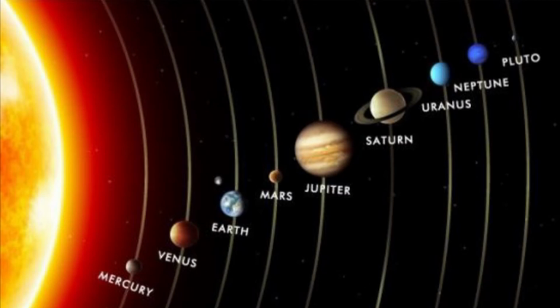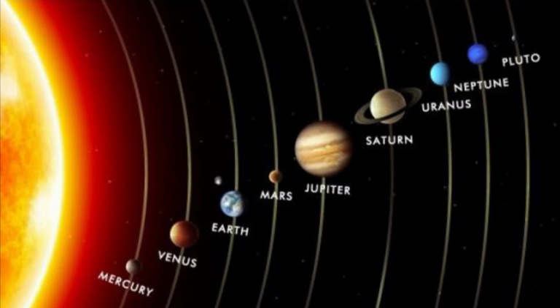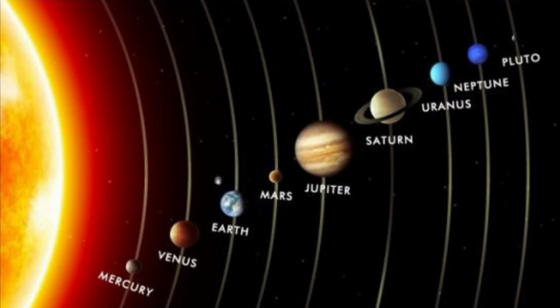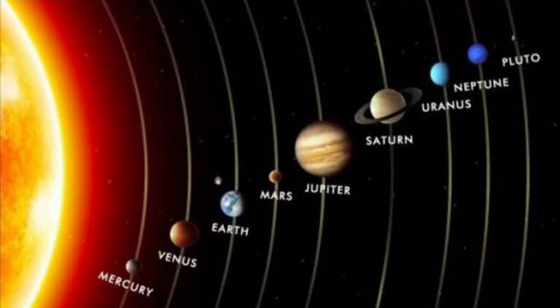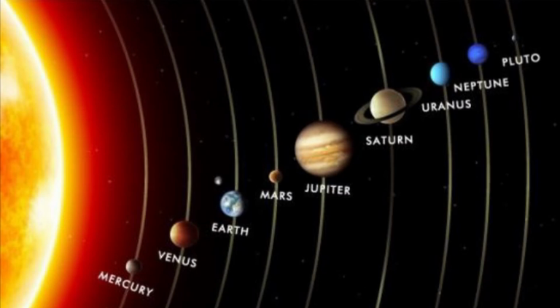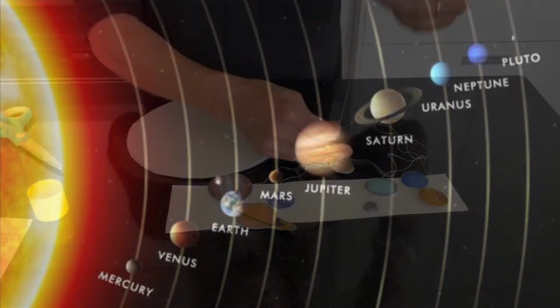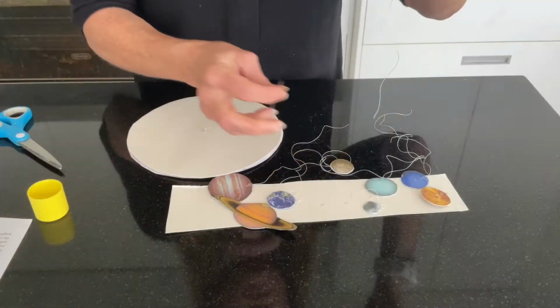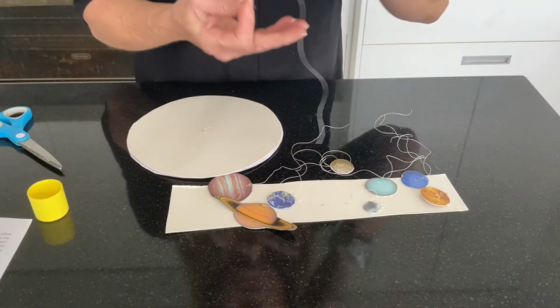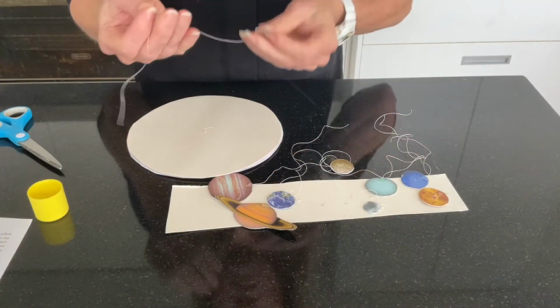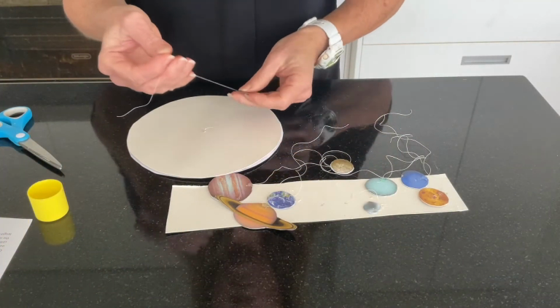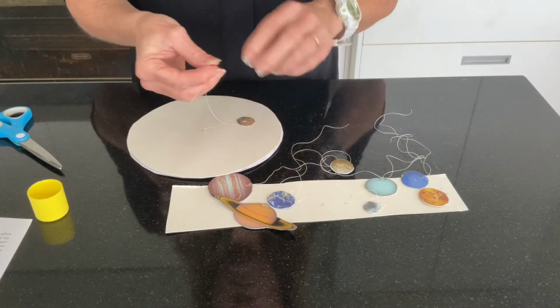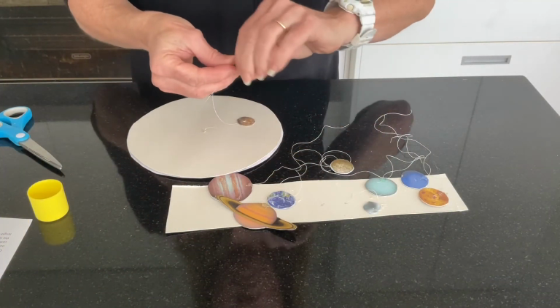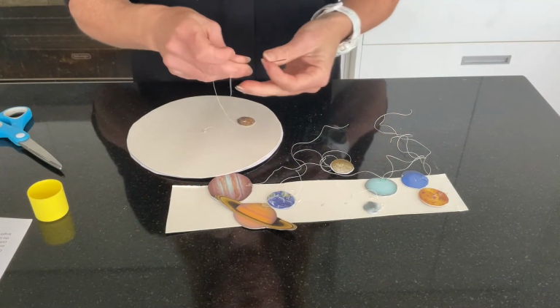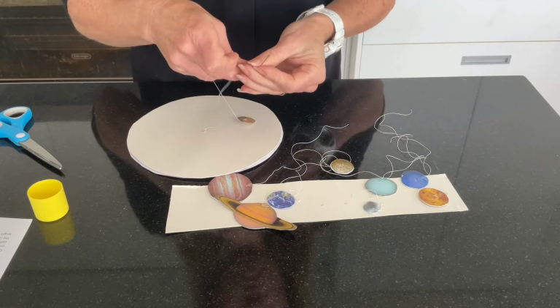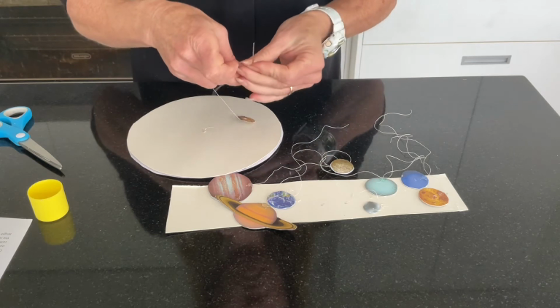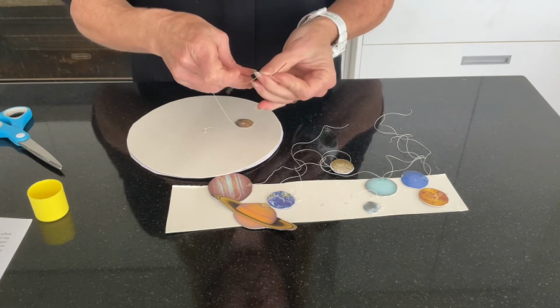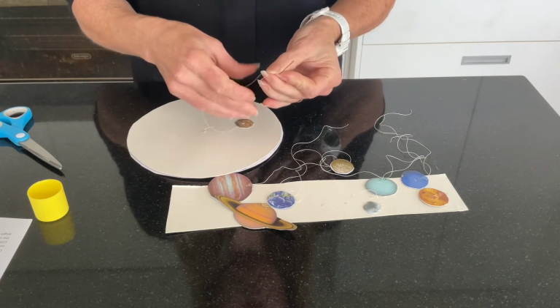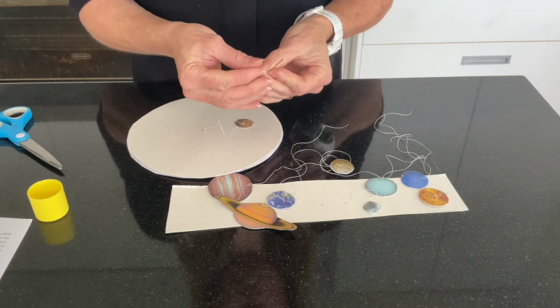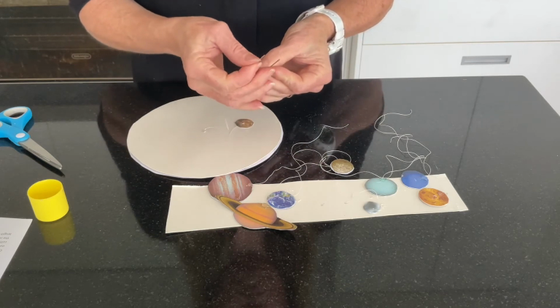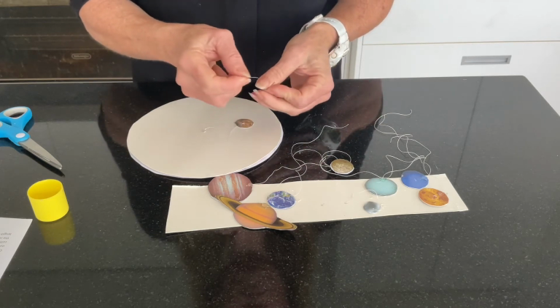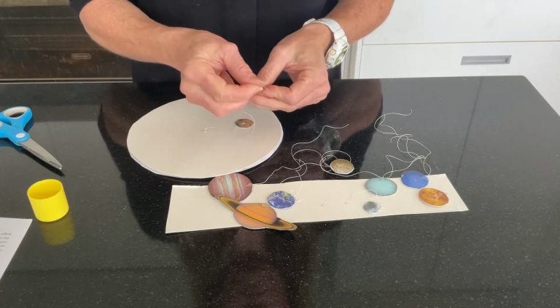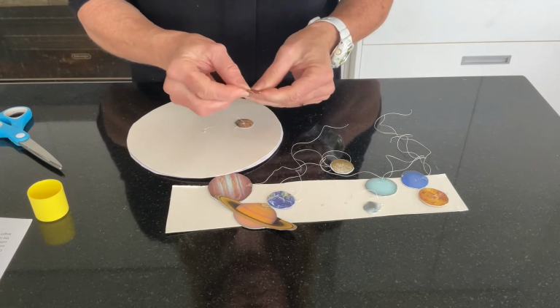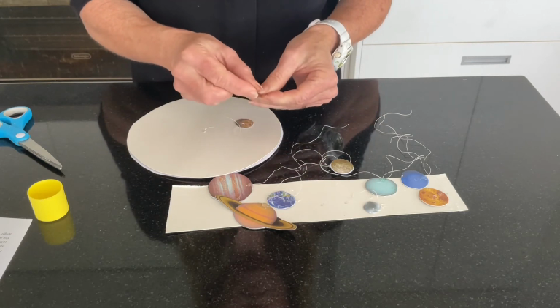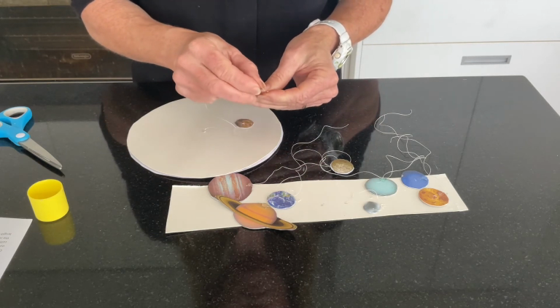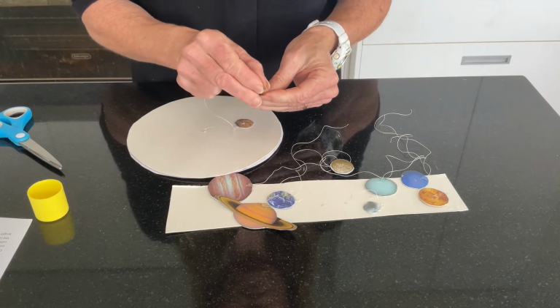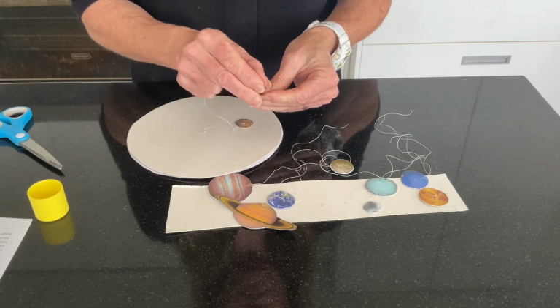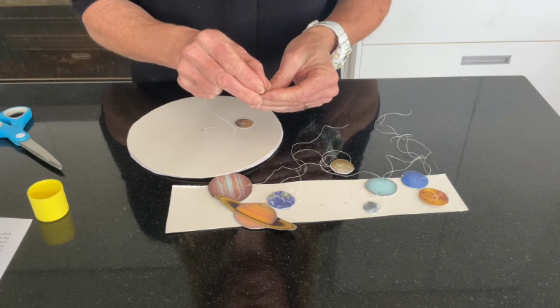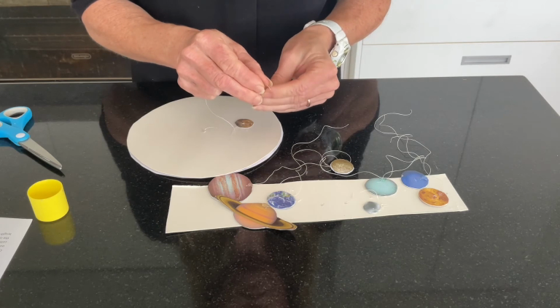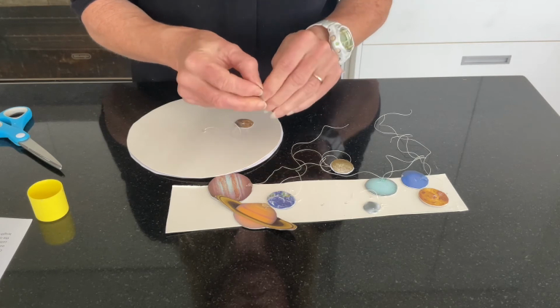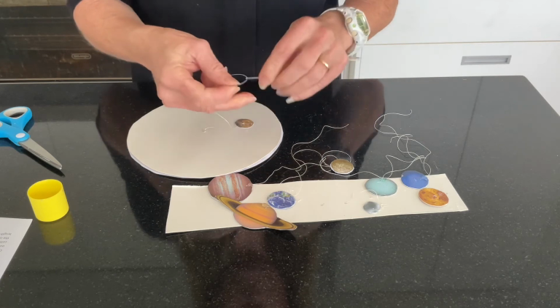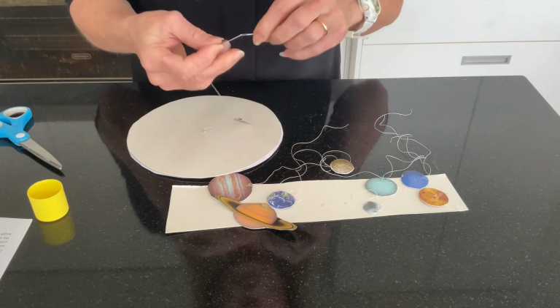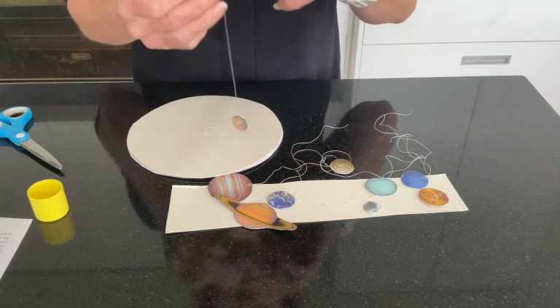Place them at different spacings around your galaxy, from the sun out to the far edge. Space them evenly around the galaxy so that your mobile will be level.